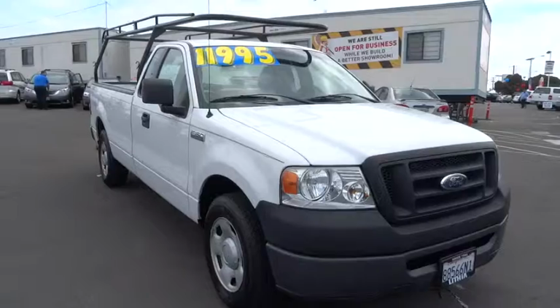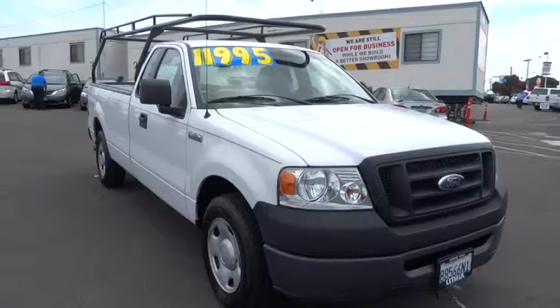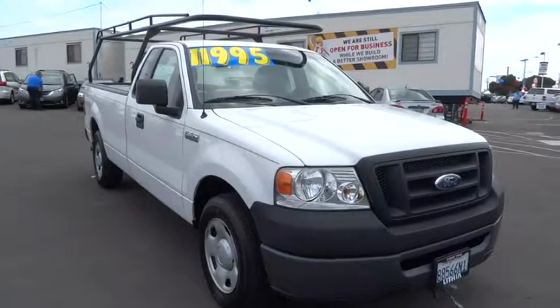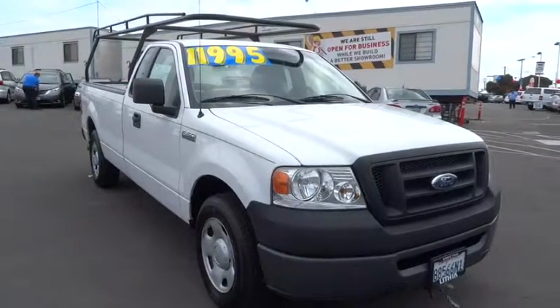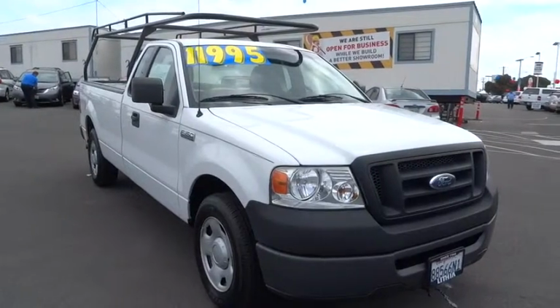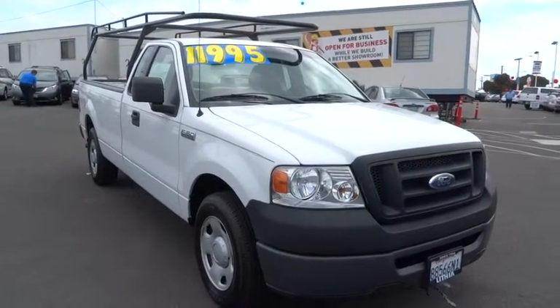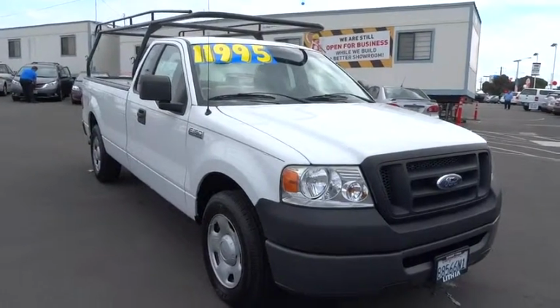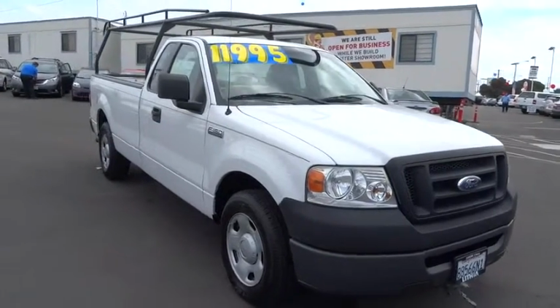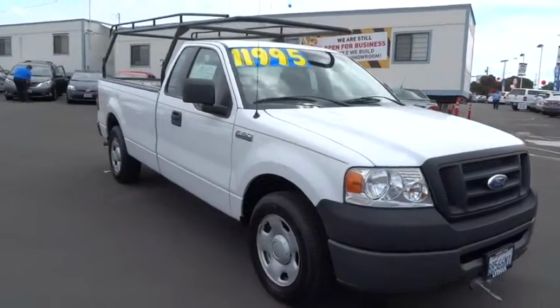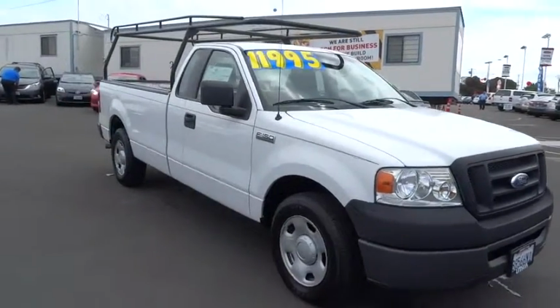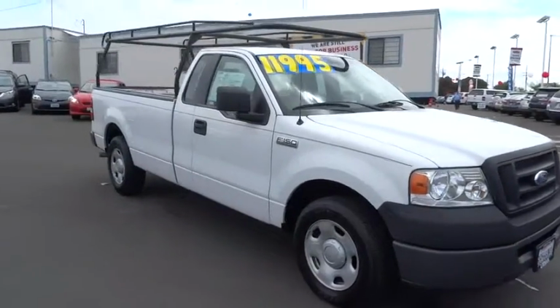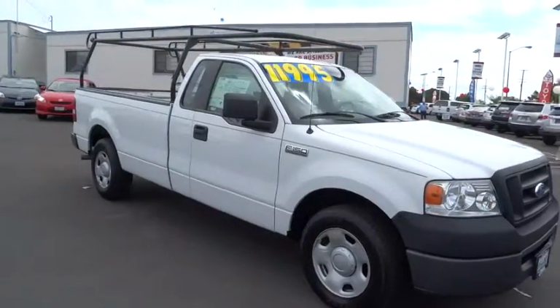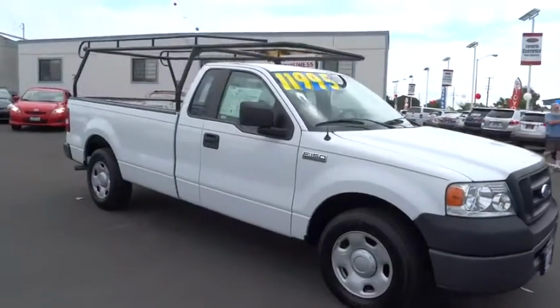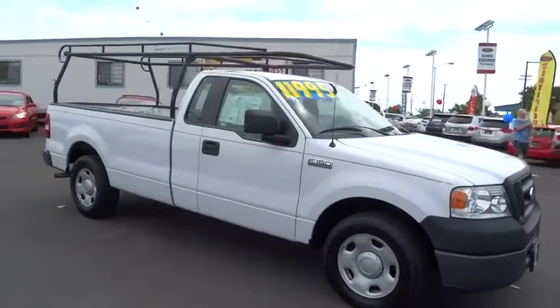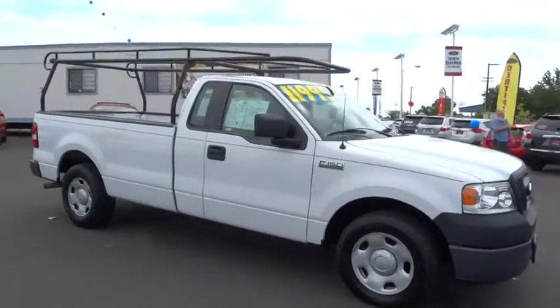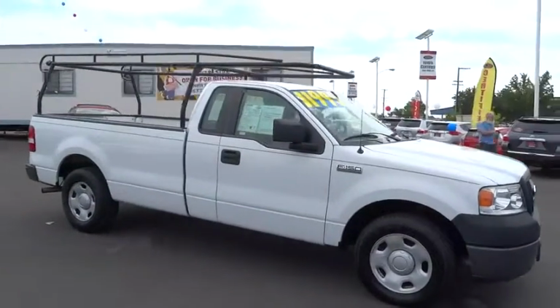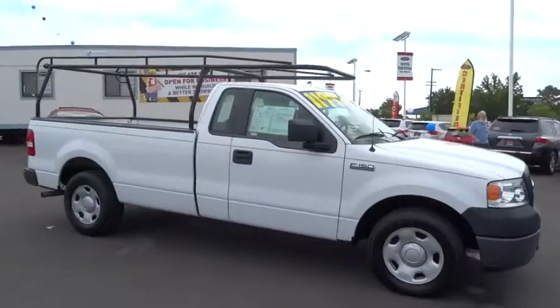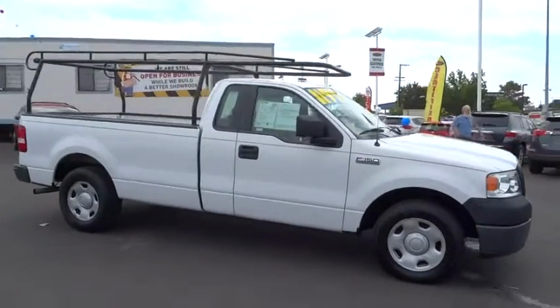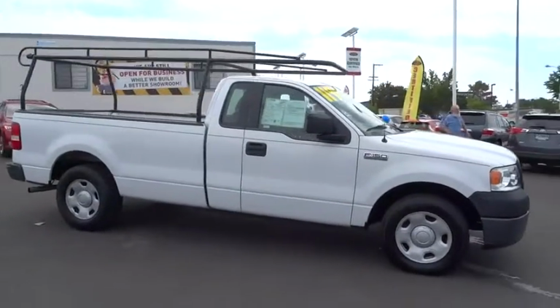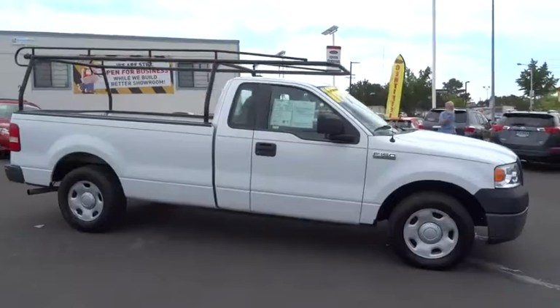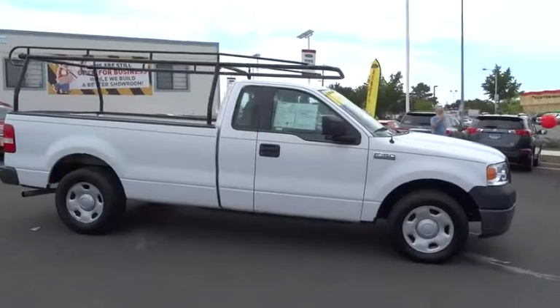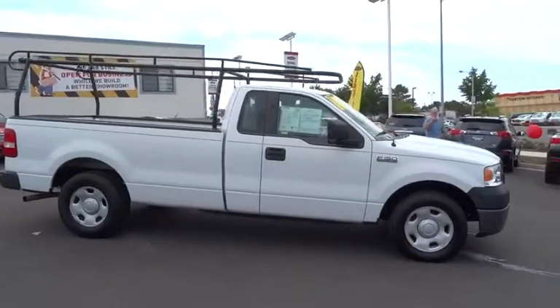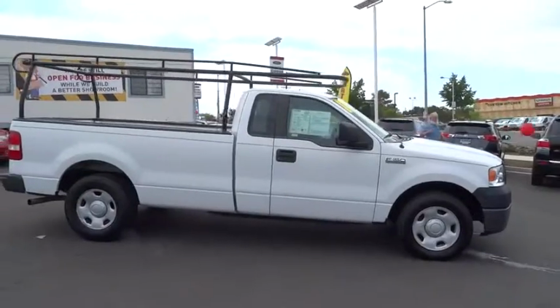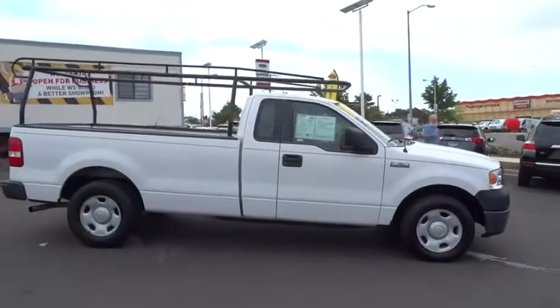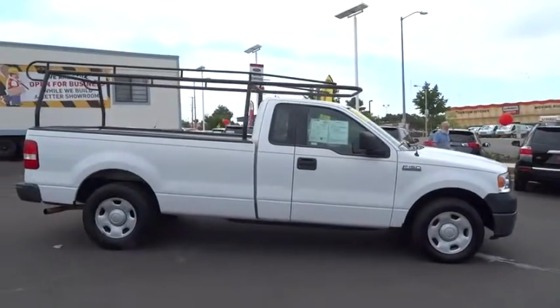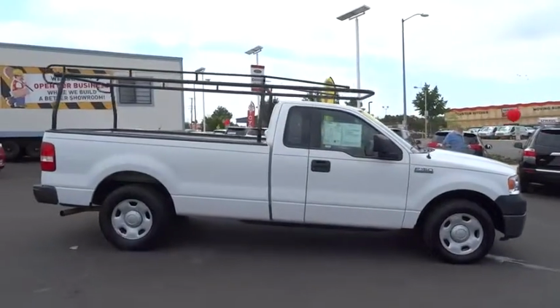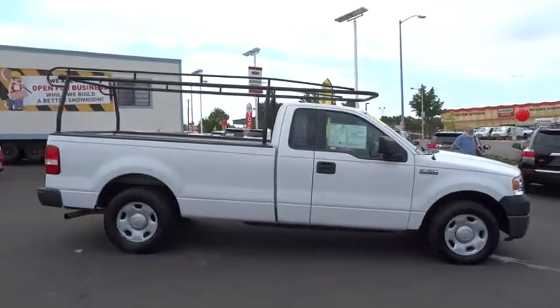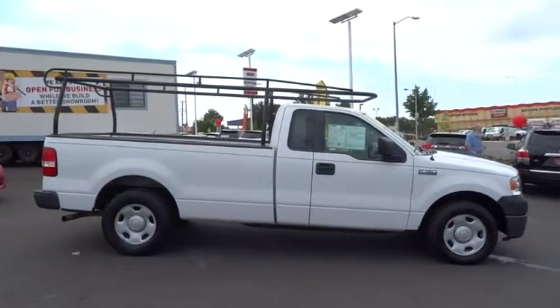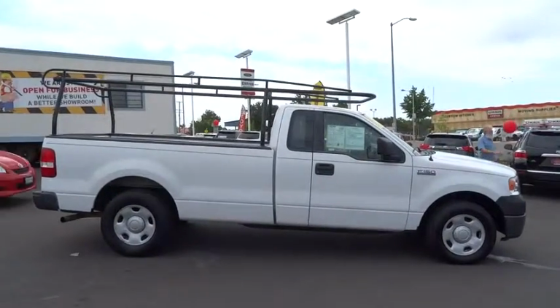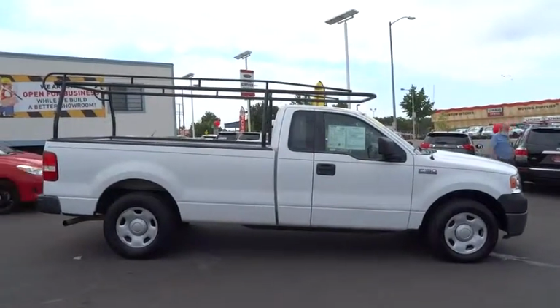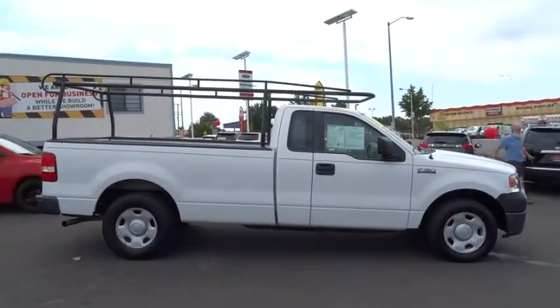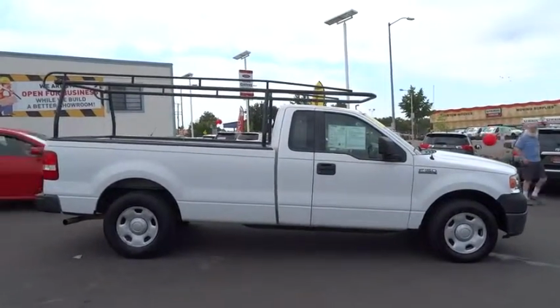The 2008 F-150. A Ford F-150 knows how to handle any situation. It's built to follow orders. No whining.